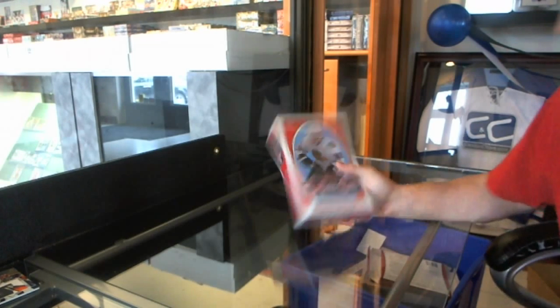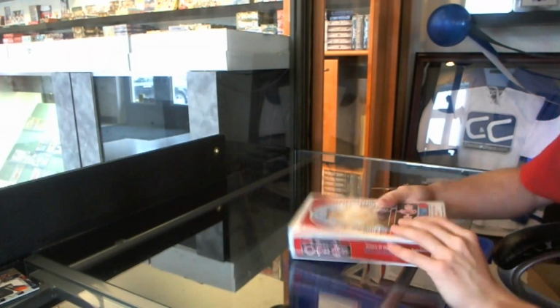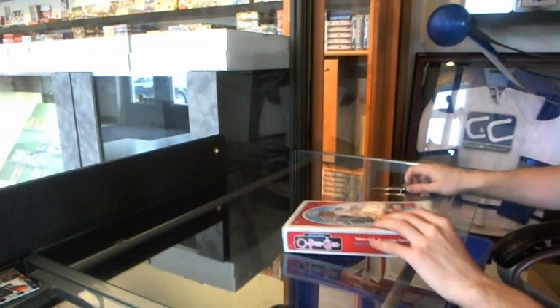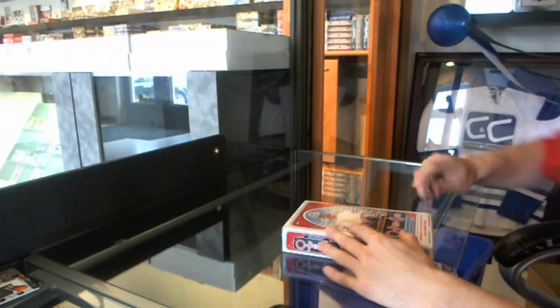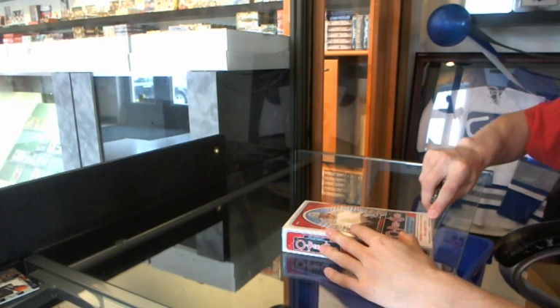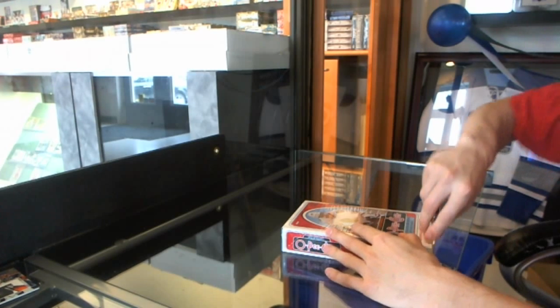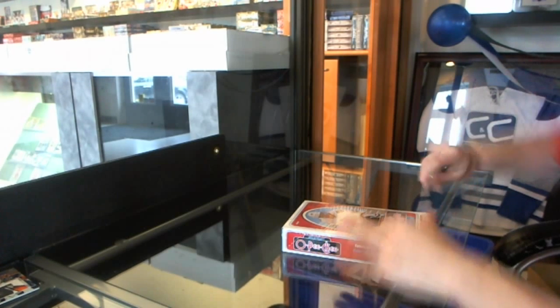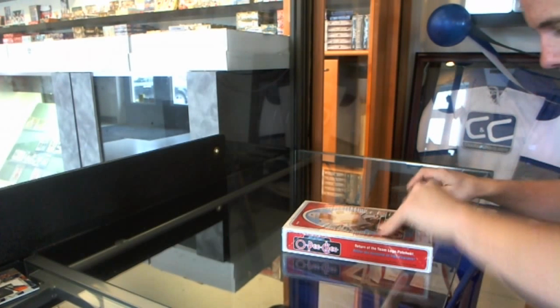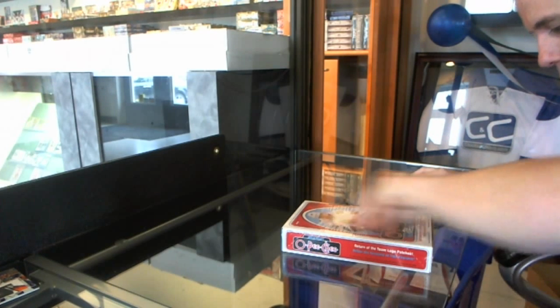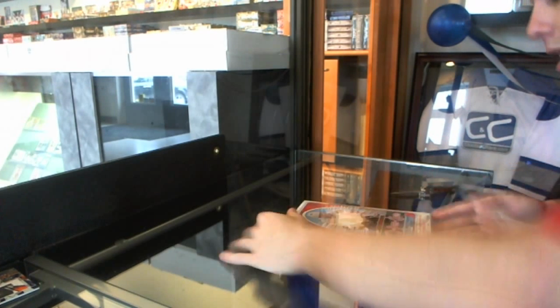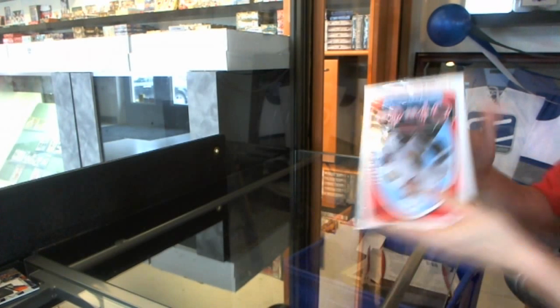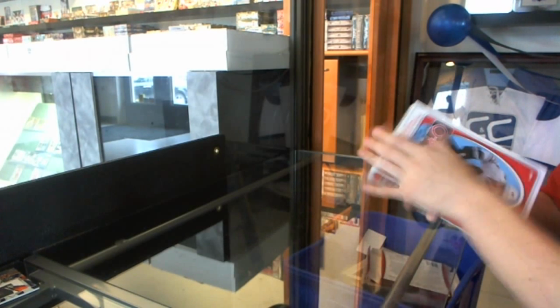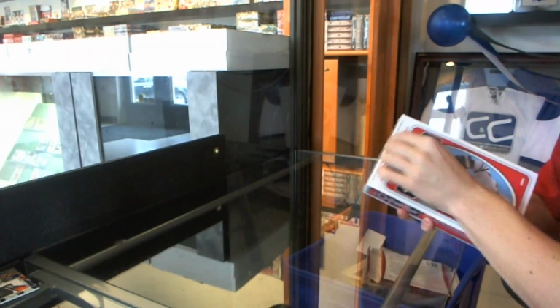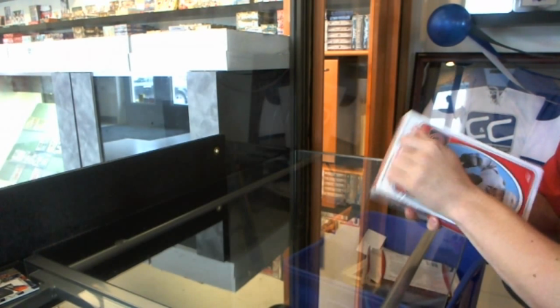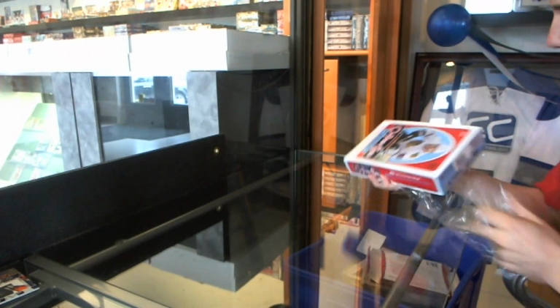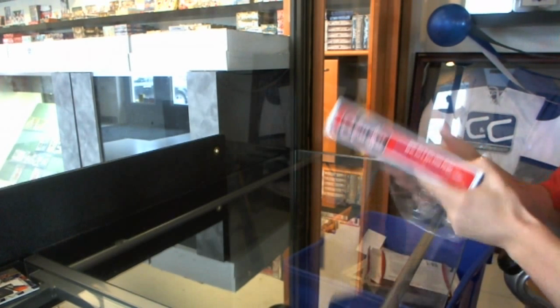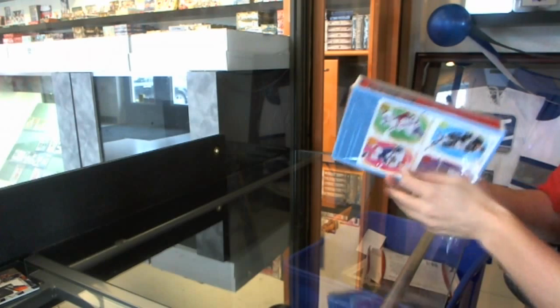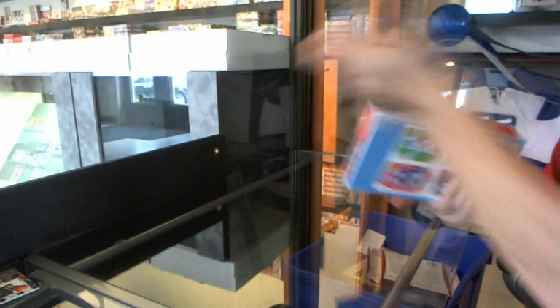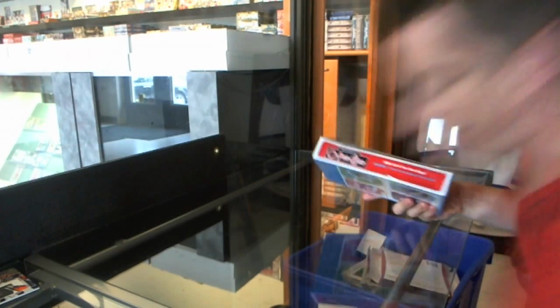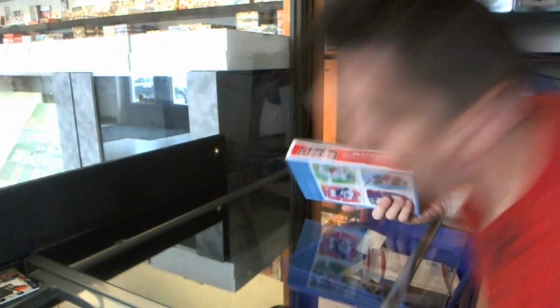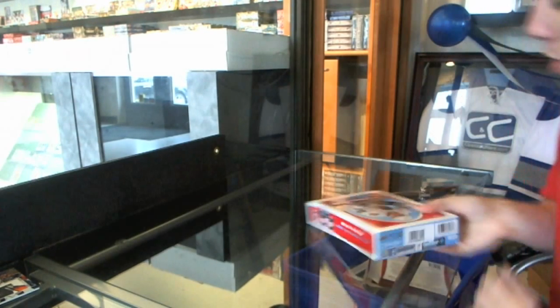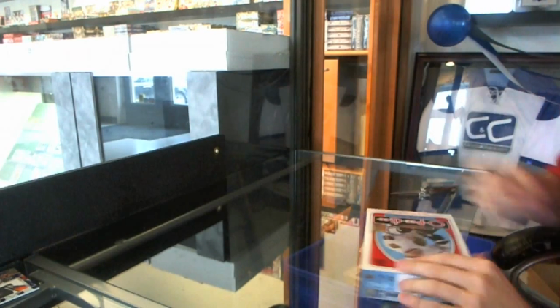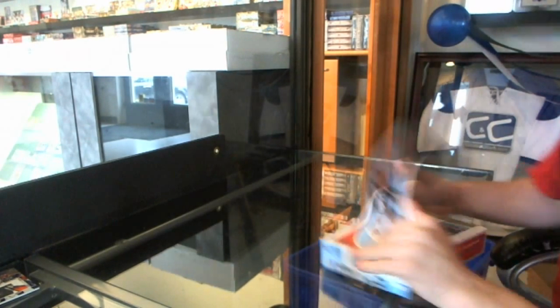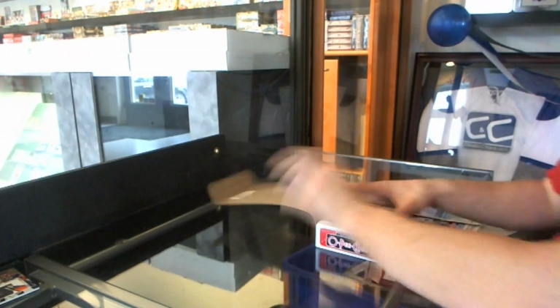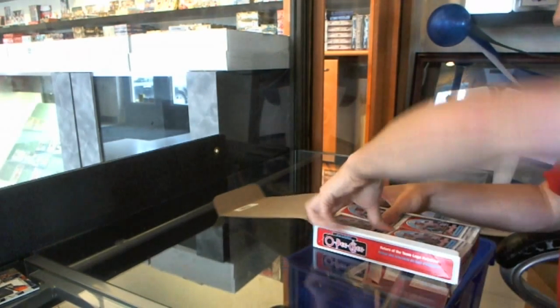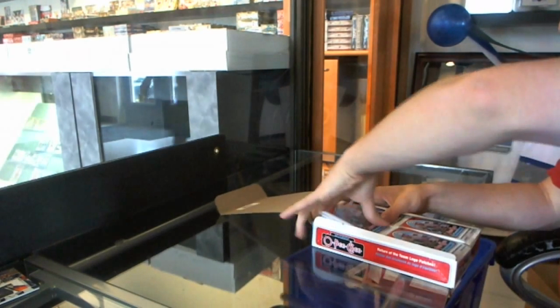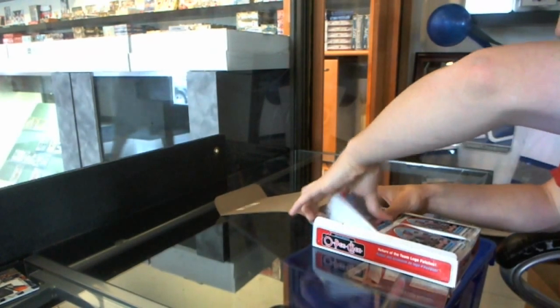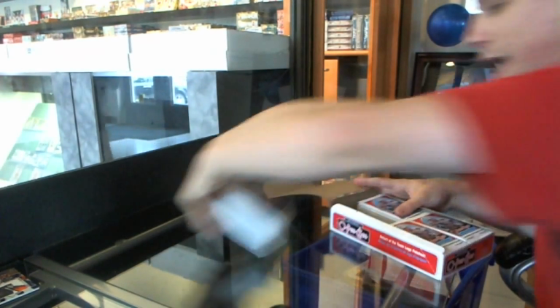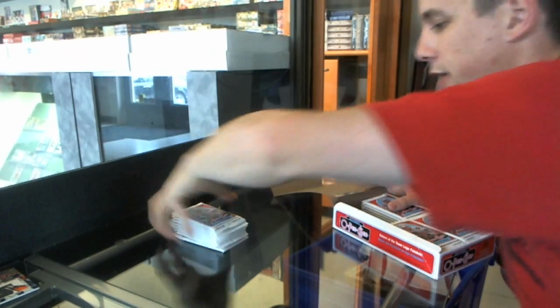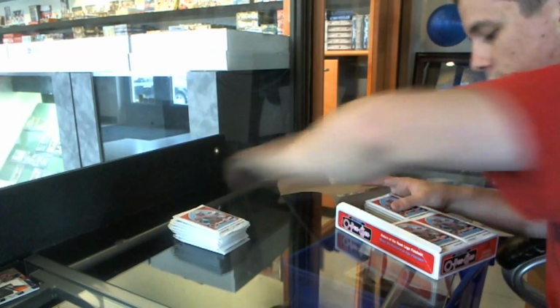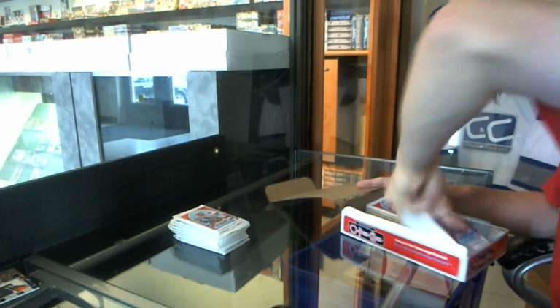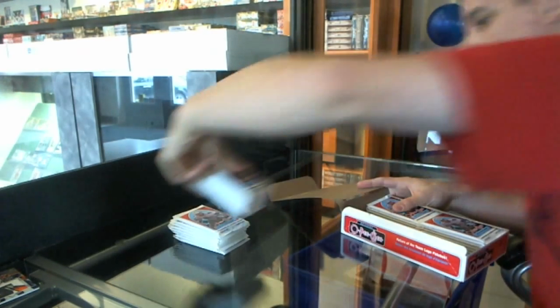Esper's 13-14 Upper Deck. Let's see a big autograph, maybe one of those sick manufactured patches. Yakupov black rookie — good with any of them.